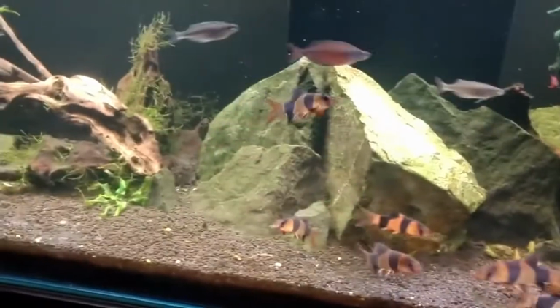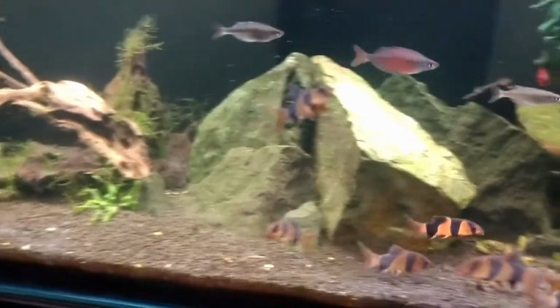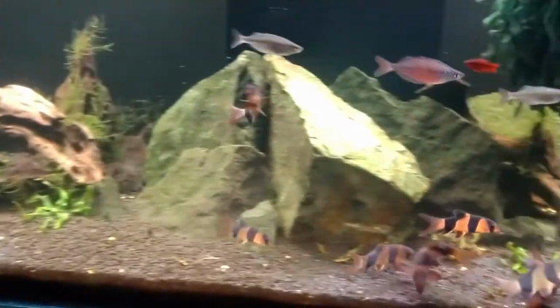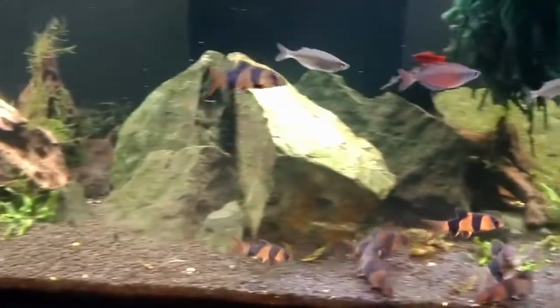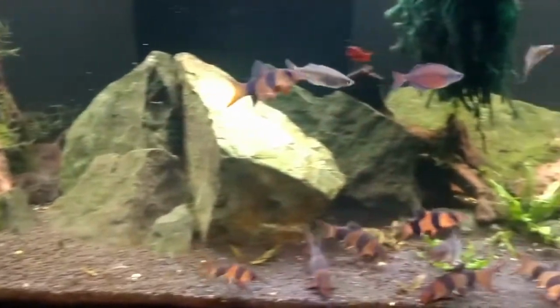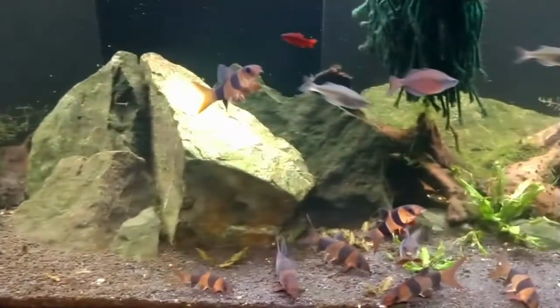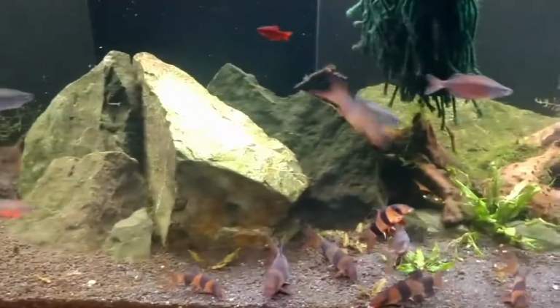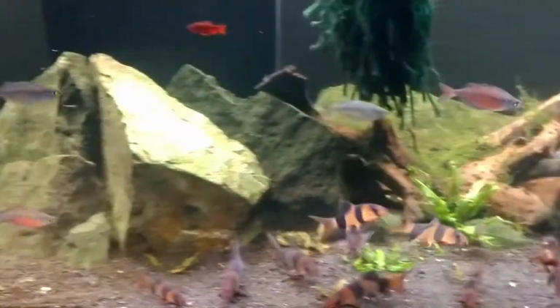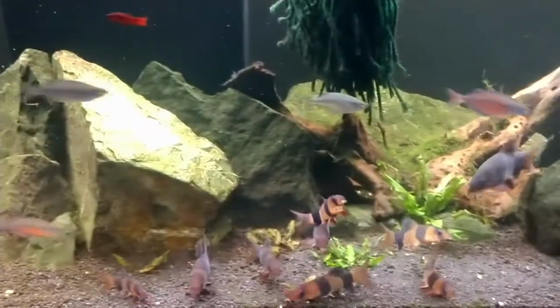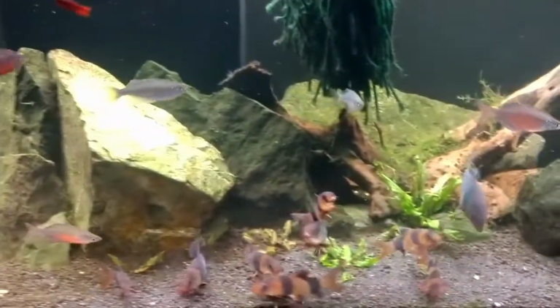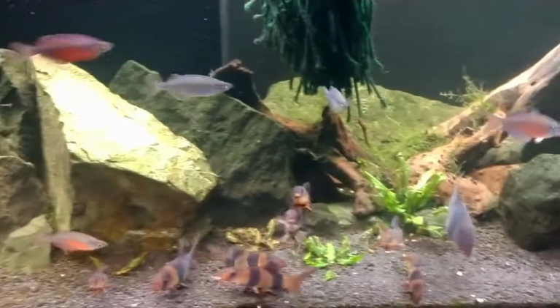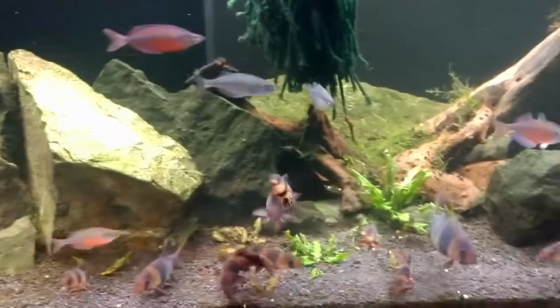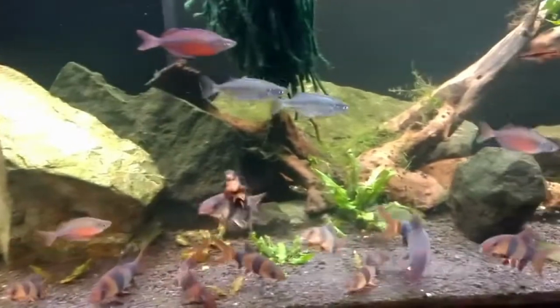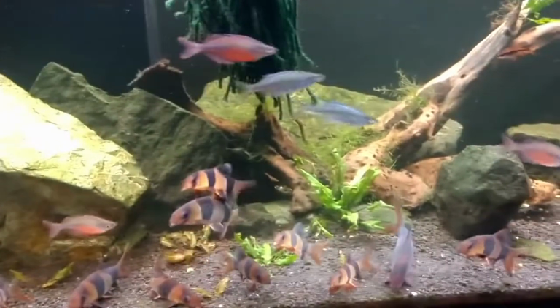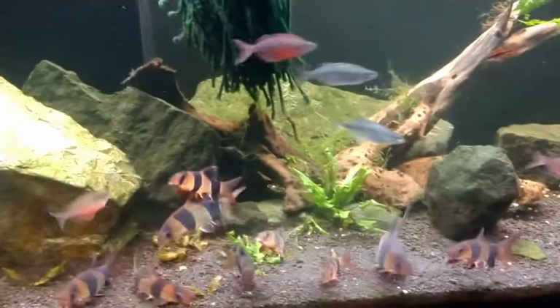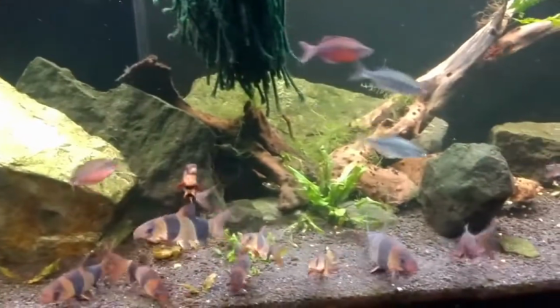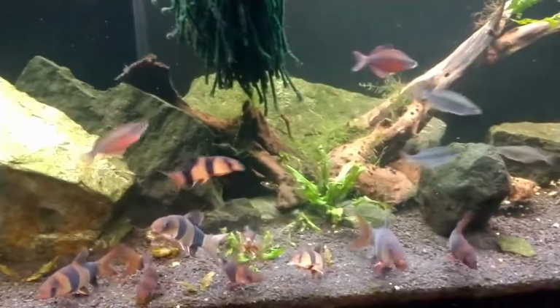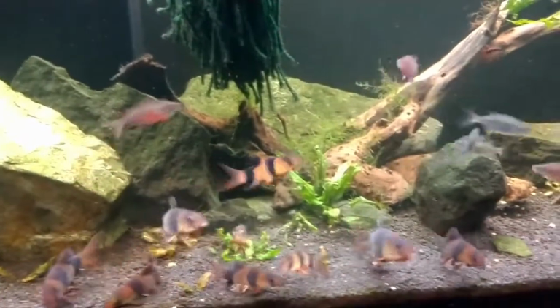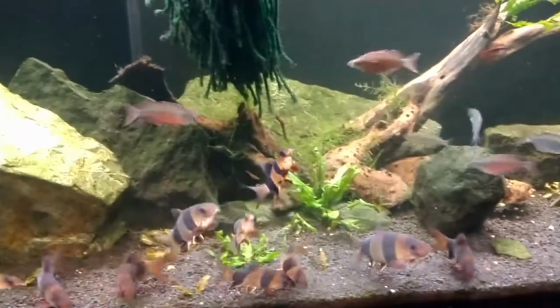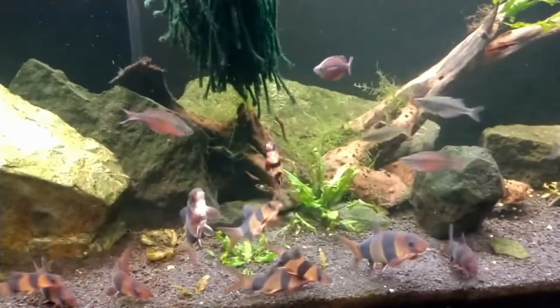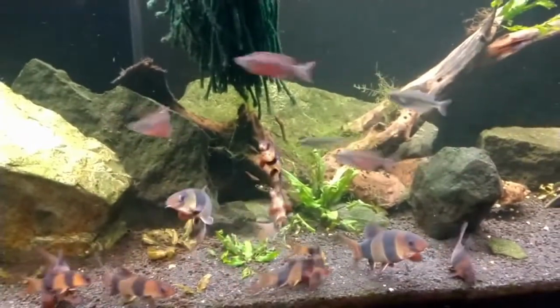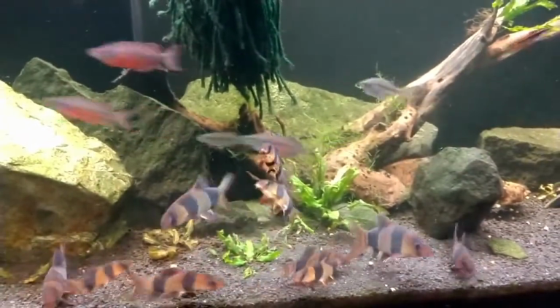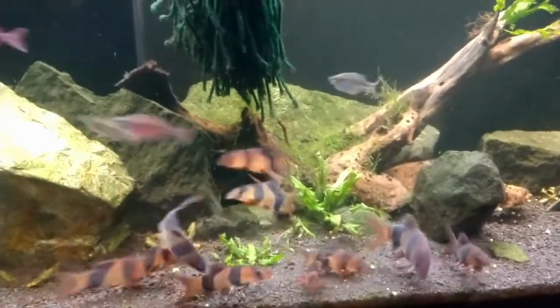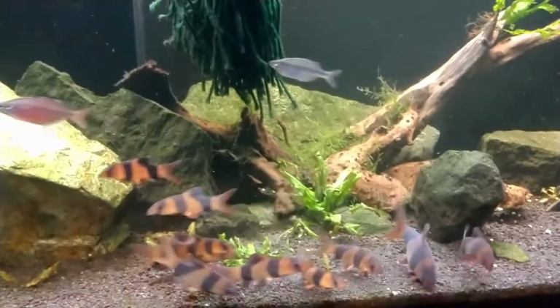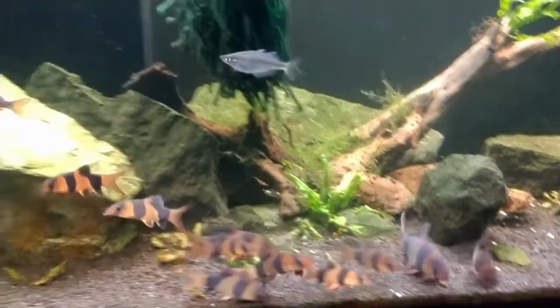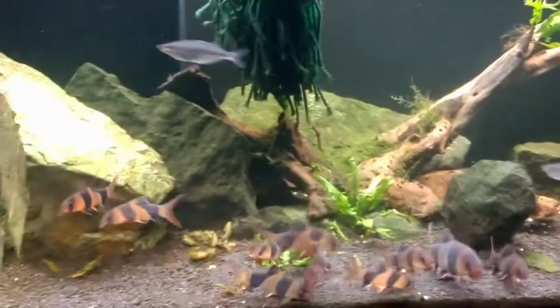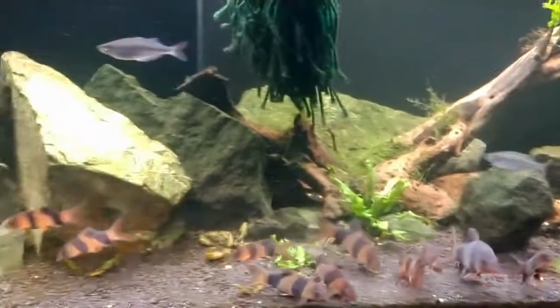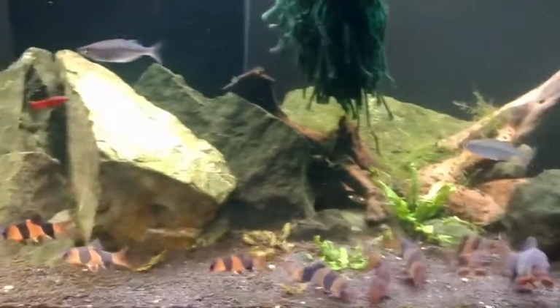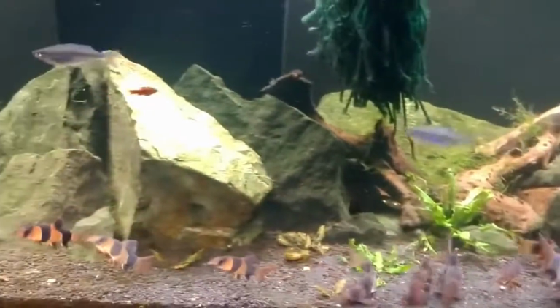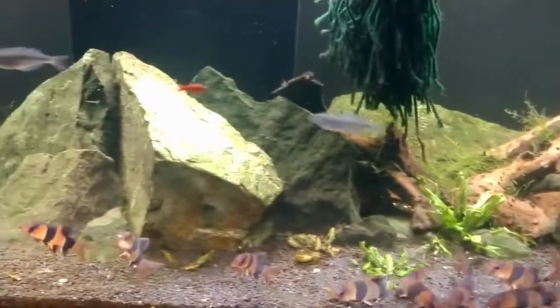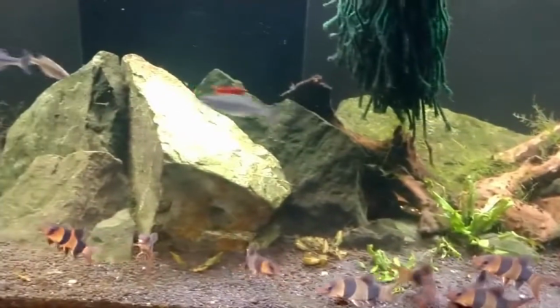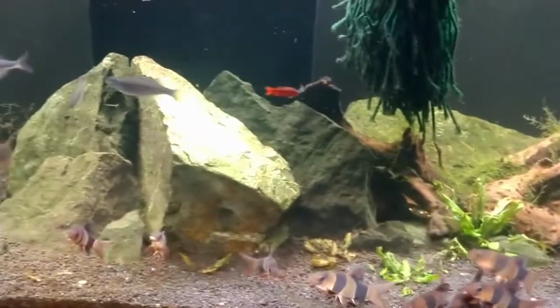This isn't a clown loach video — it's a Glossolepis dortii video — but we keep going to the clown loaches because those are your favorite fish. Yeah, they are my favorite. Alright folks, thanks for joining us; I appreciate you checking out the video and these wonderful fish — we will talk to you later.